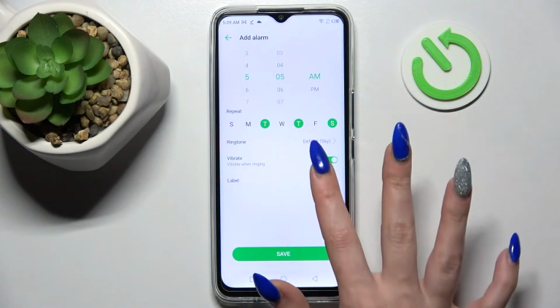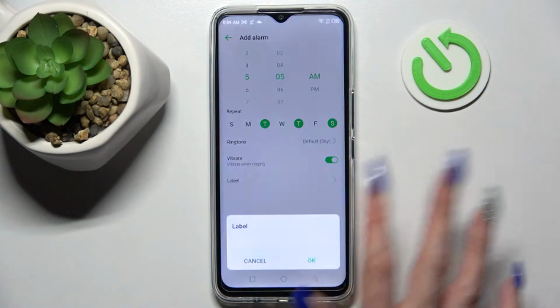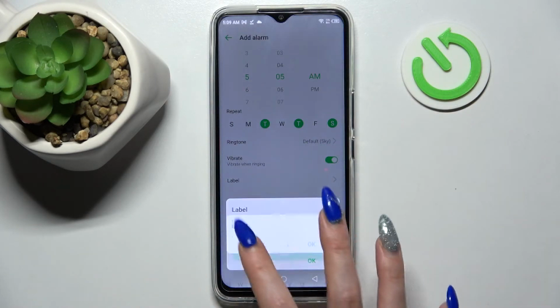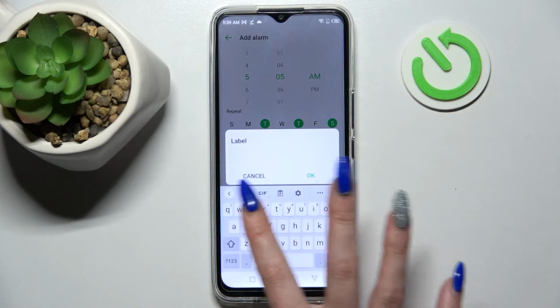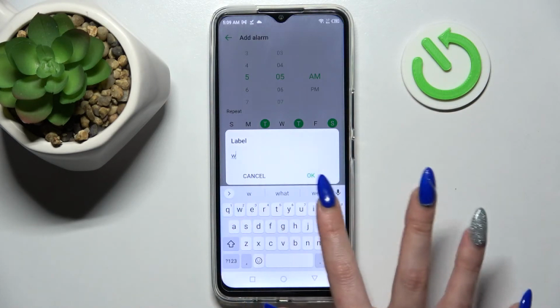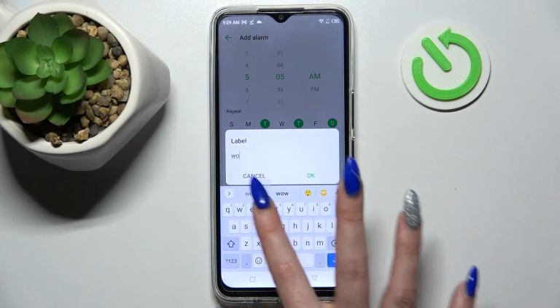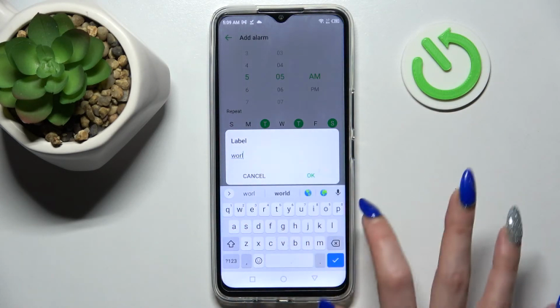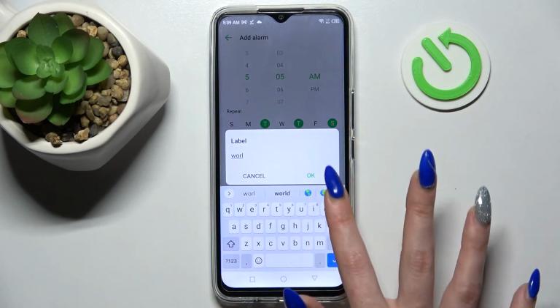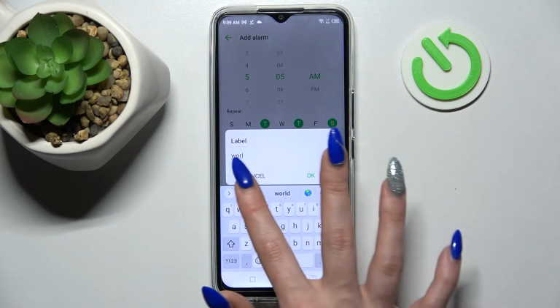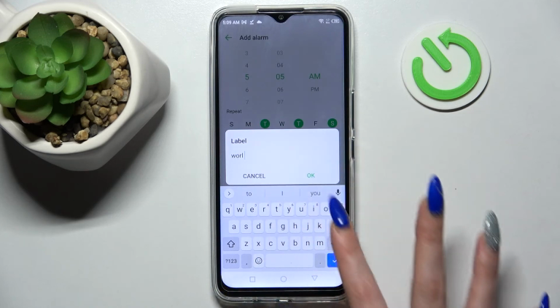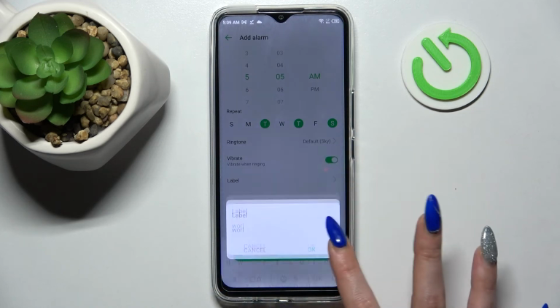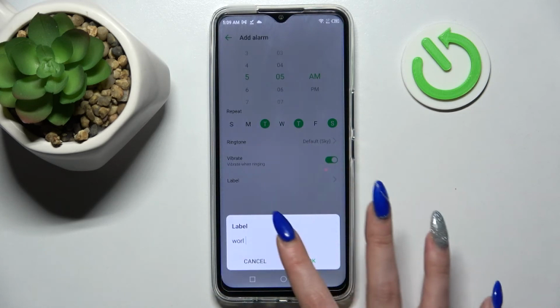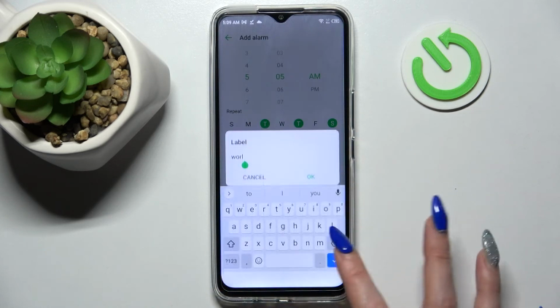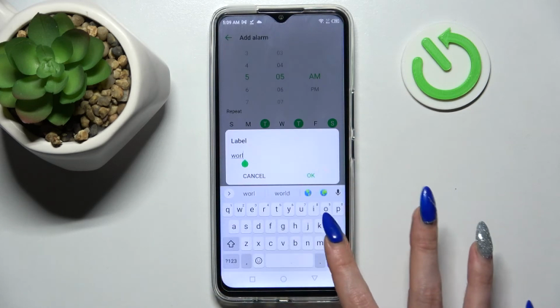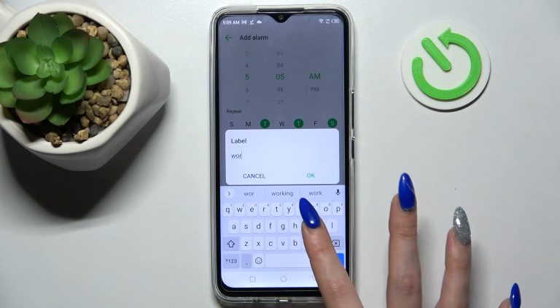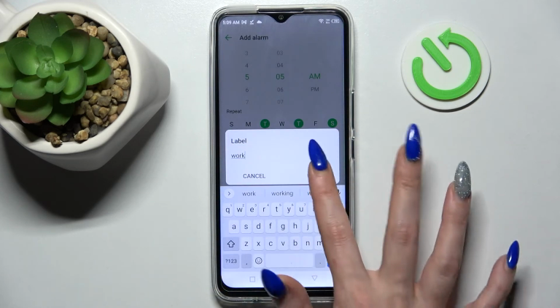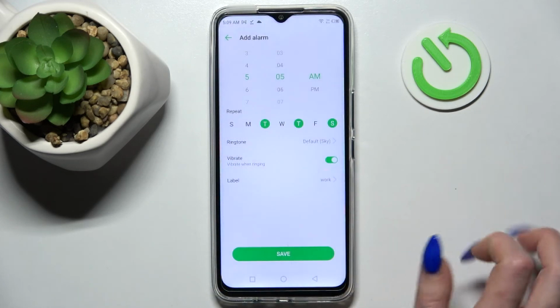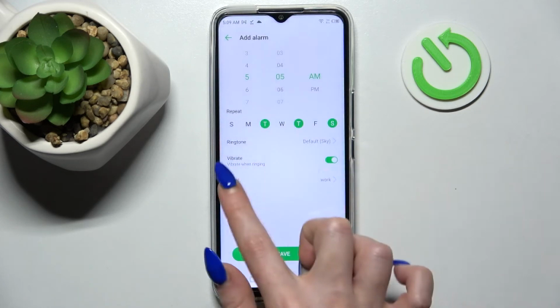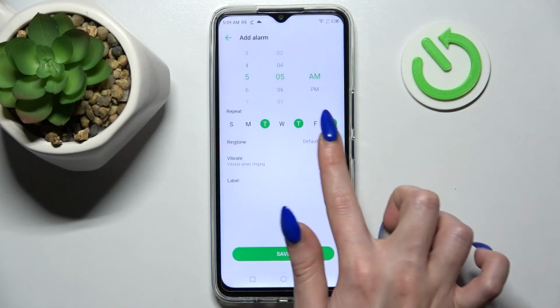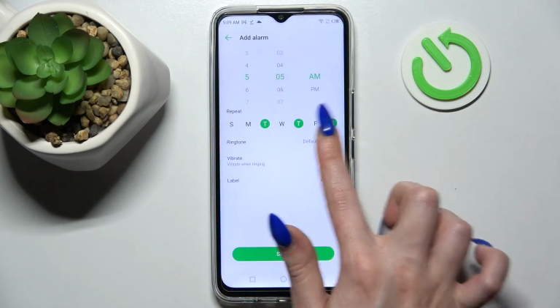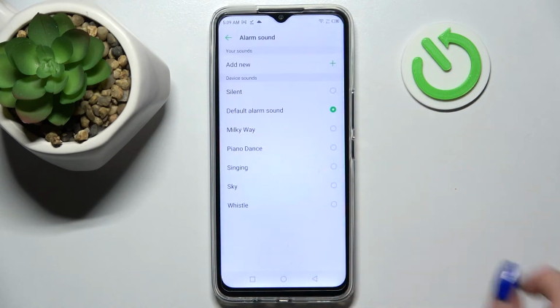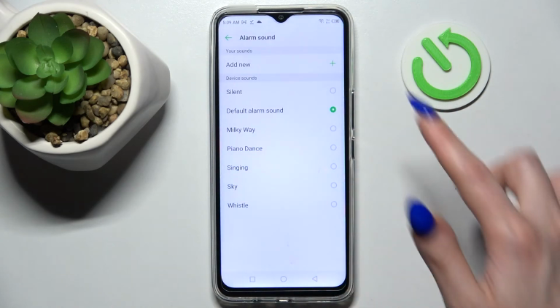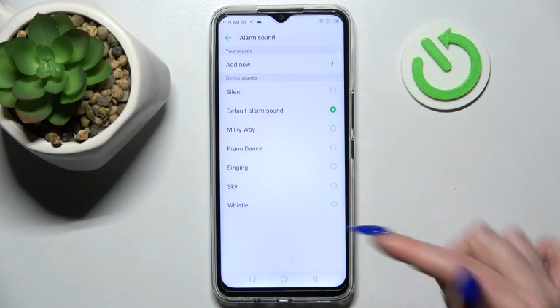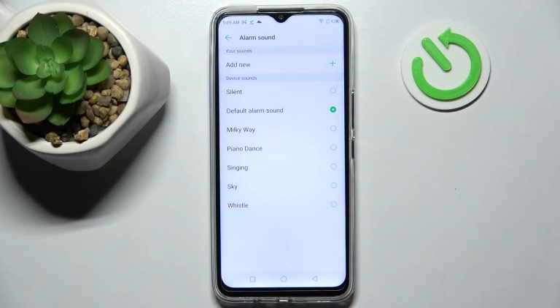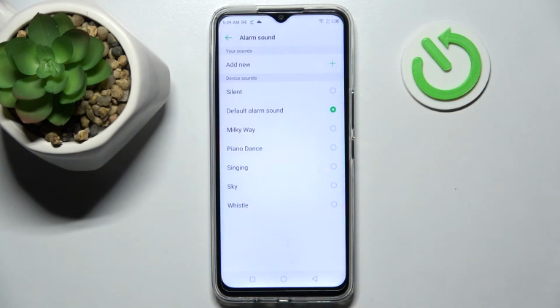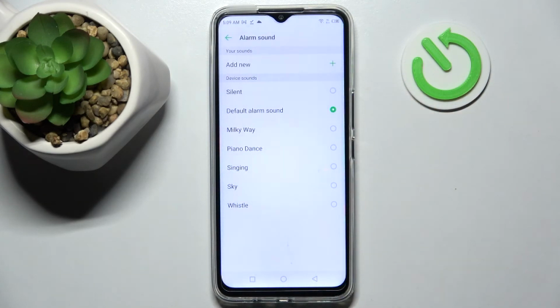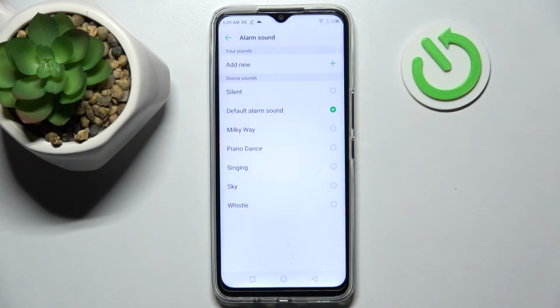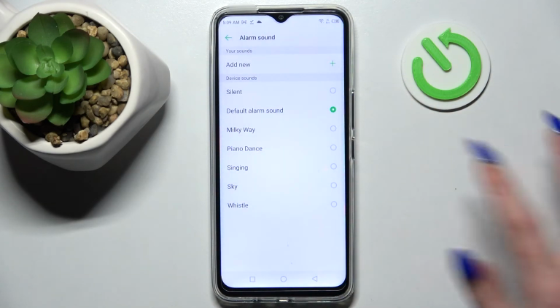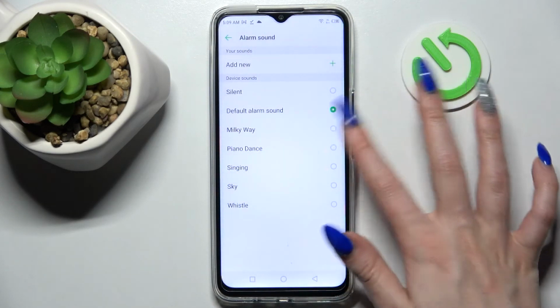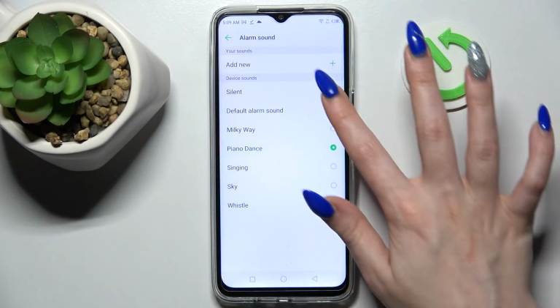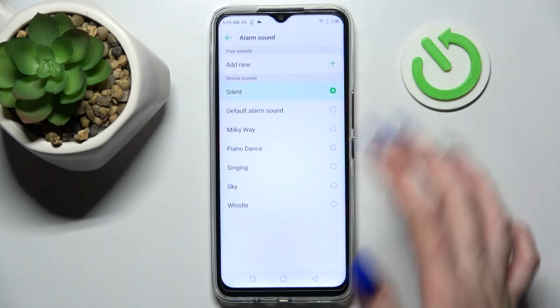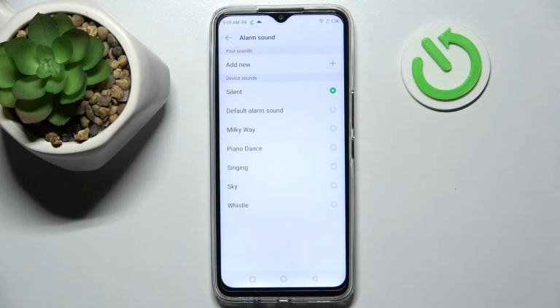Now tap on label, label your alarm however you wish to, and click on okay. Then you need to choose a ringtone and pick one of those melodies as the alarm sound by tapping on the best one for you and going back.